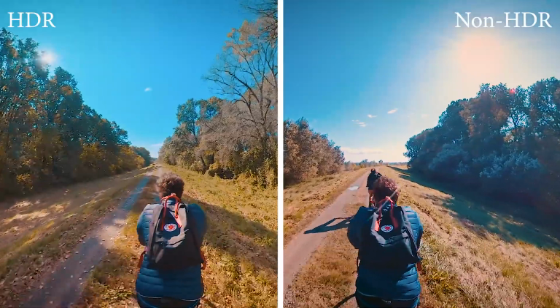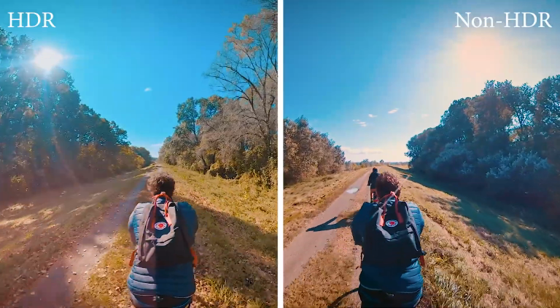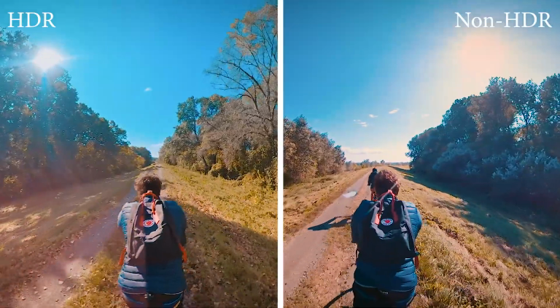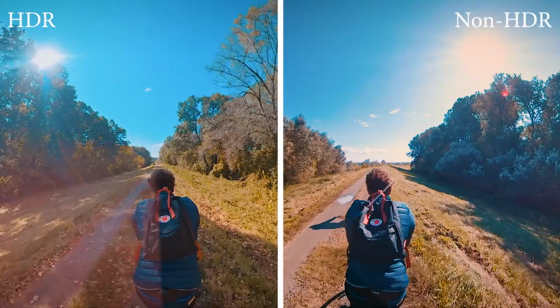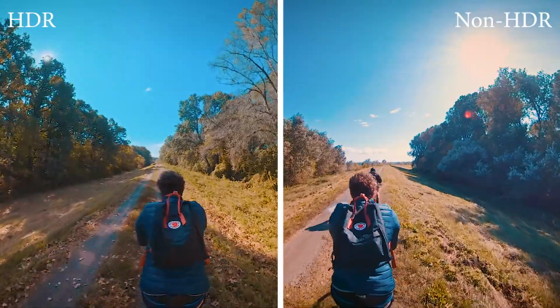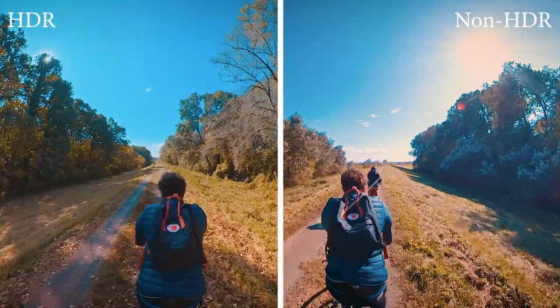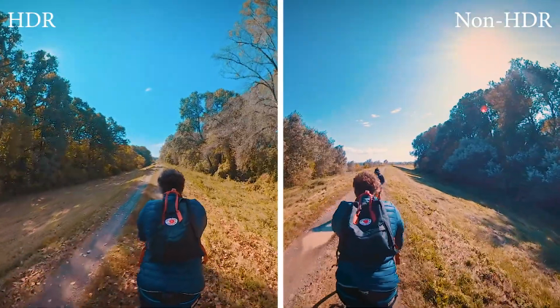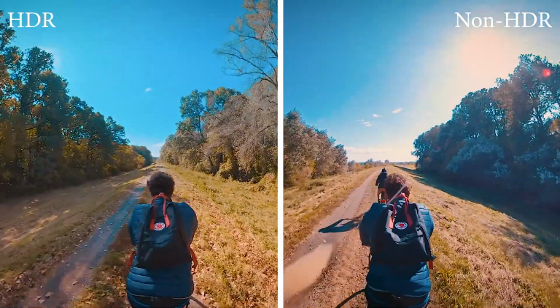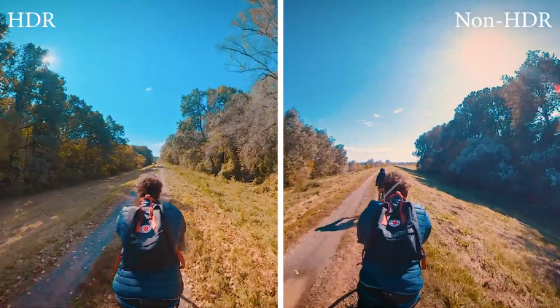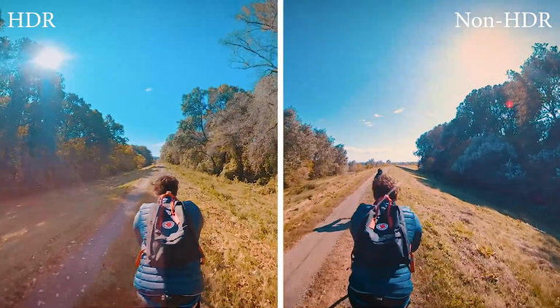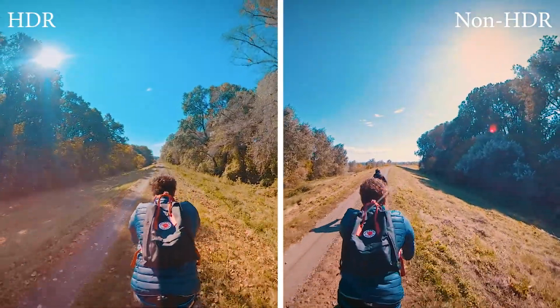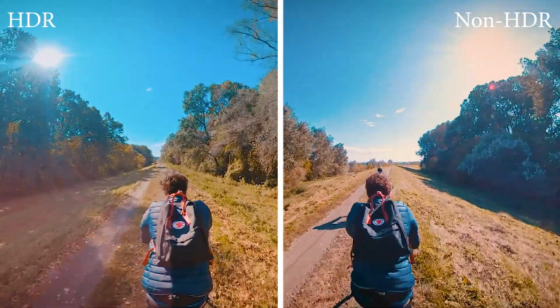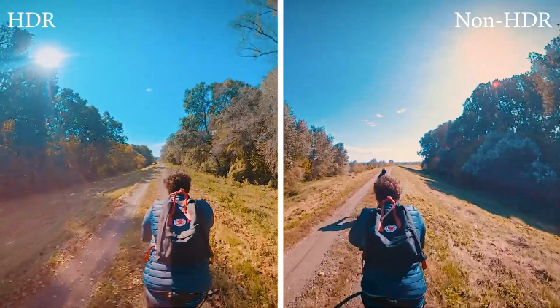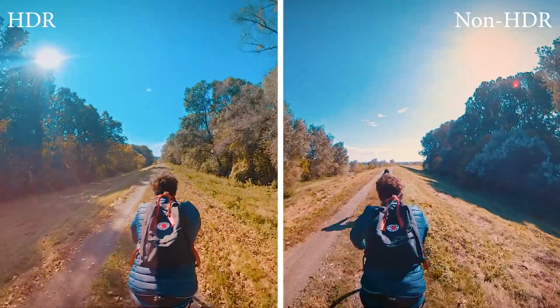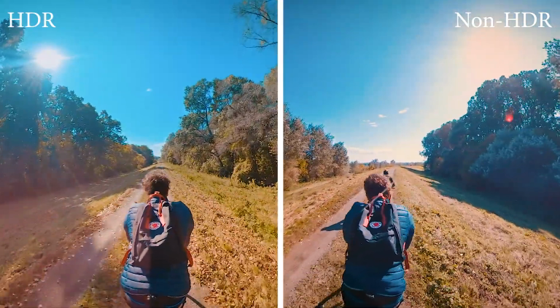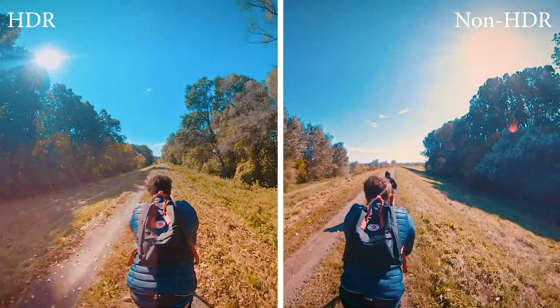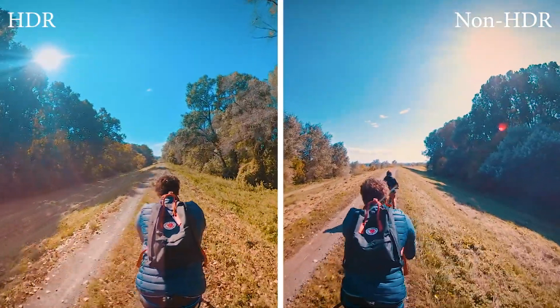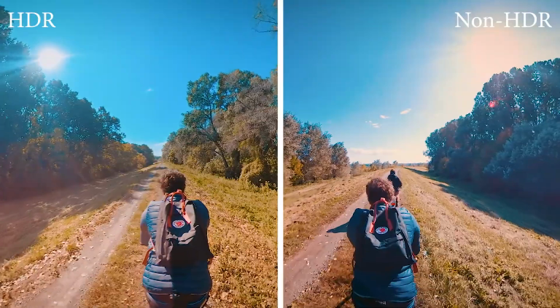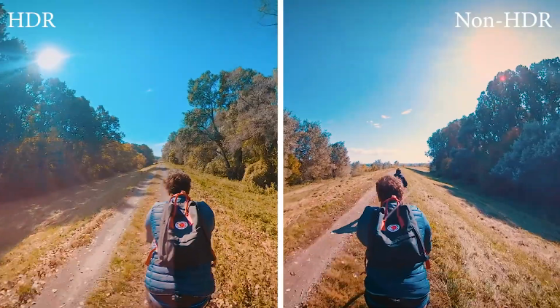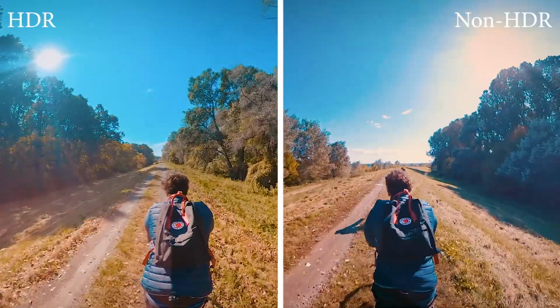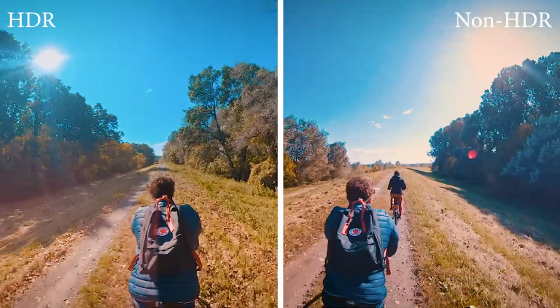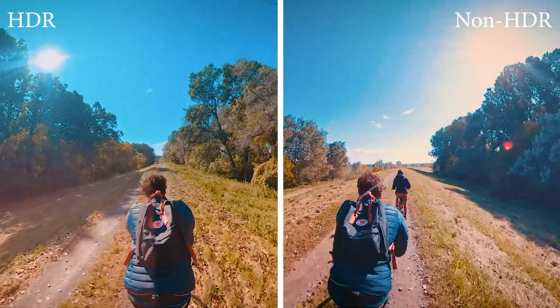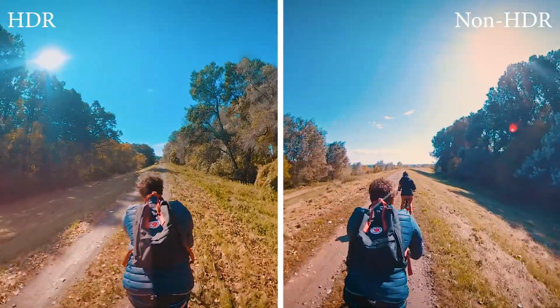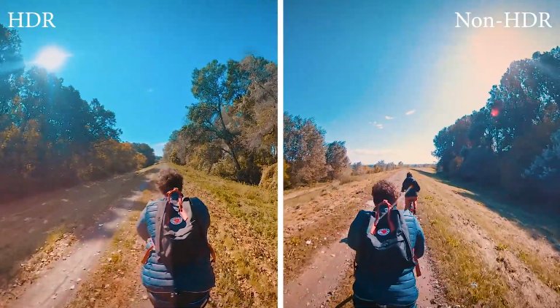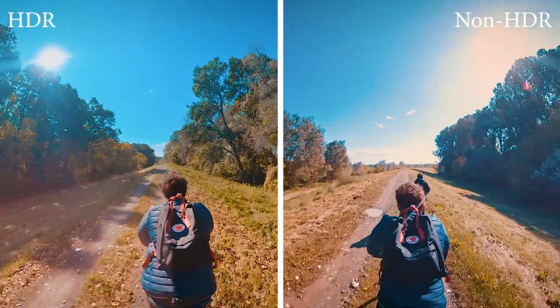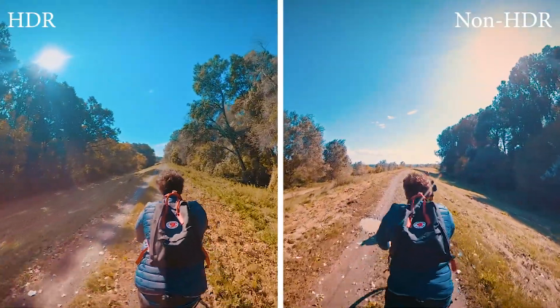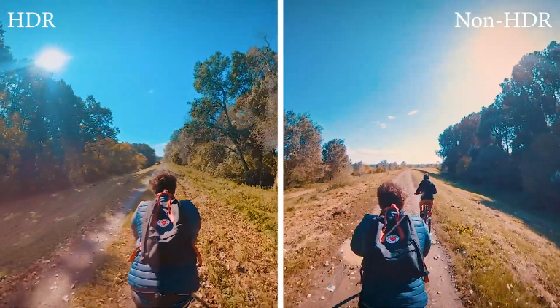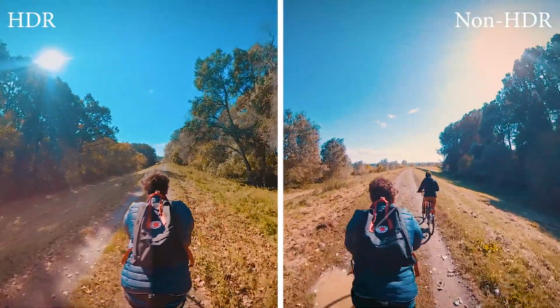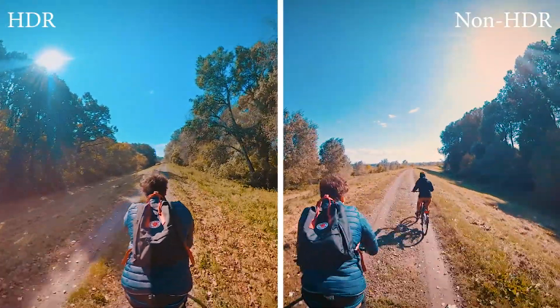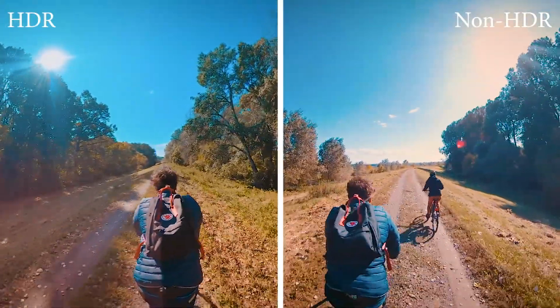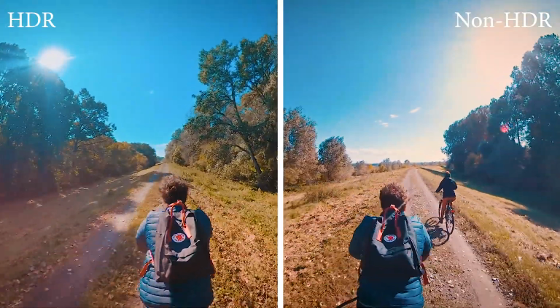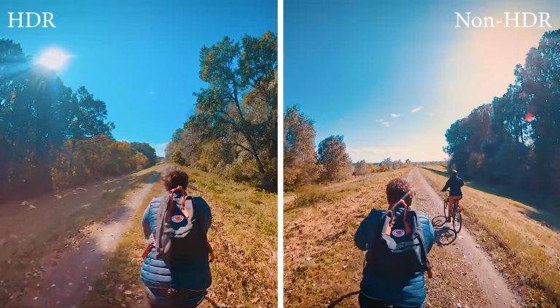Just take a look at these scenes. There's such a huge difference between them. Look at the details on the sky and look at the trees in the shadows. It's the same day, the same location, the same camera, and these shots look very different.